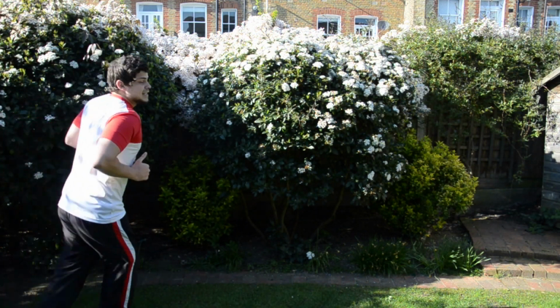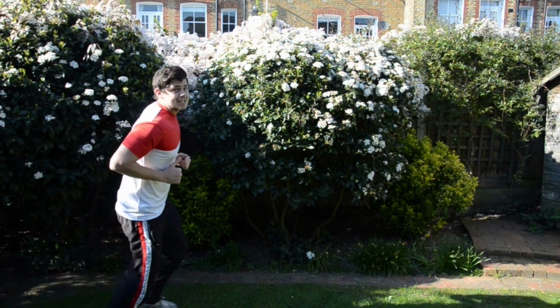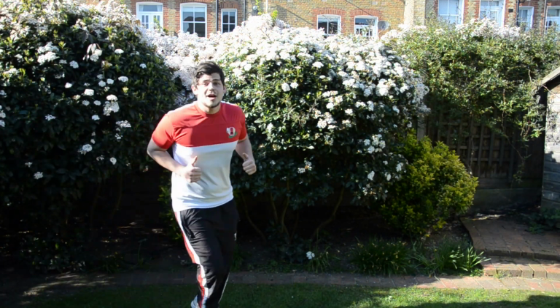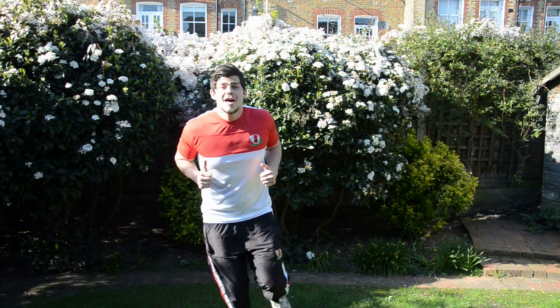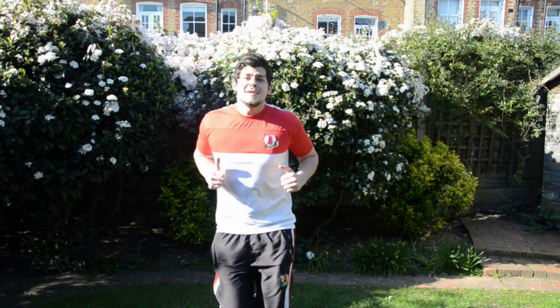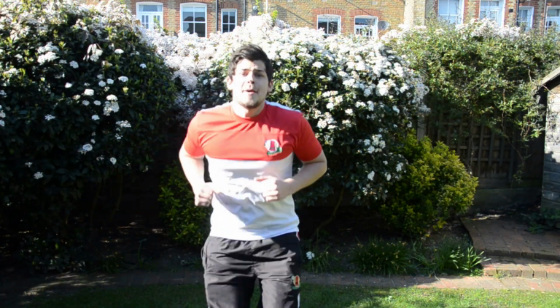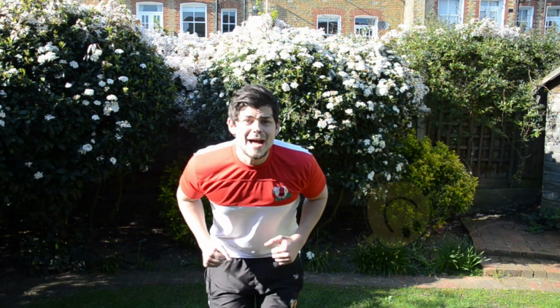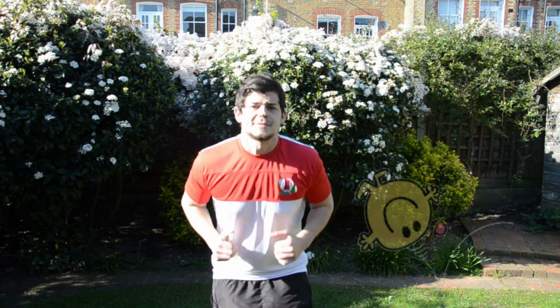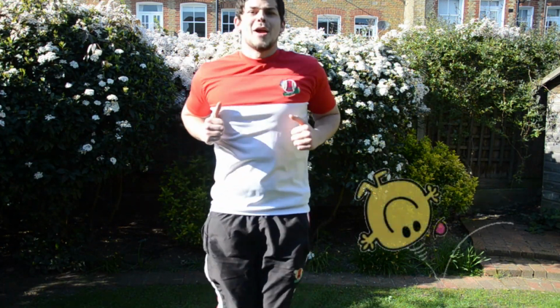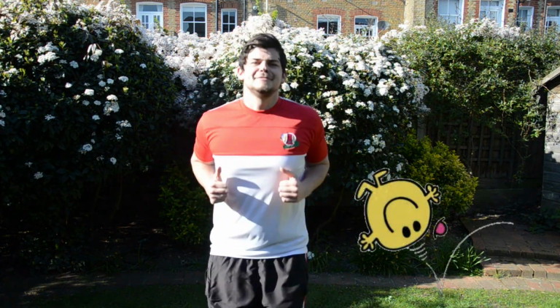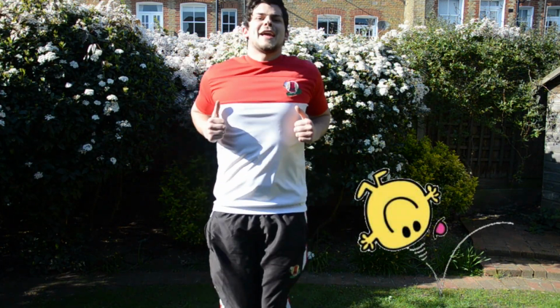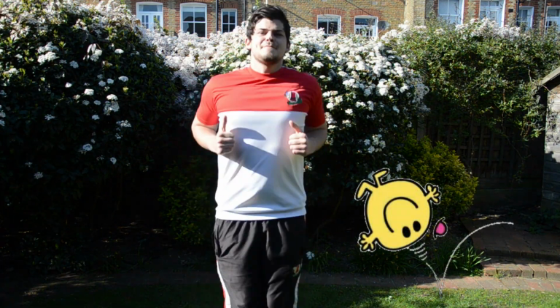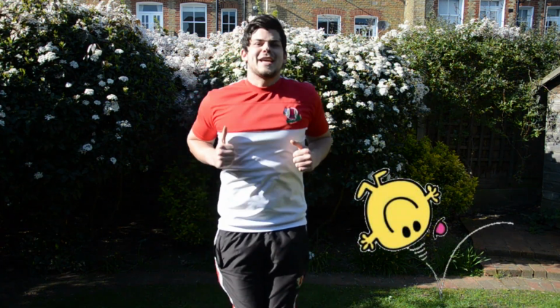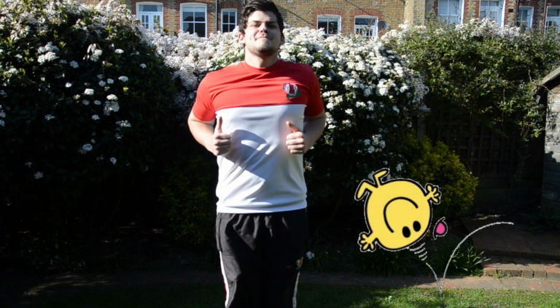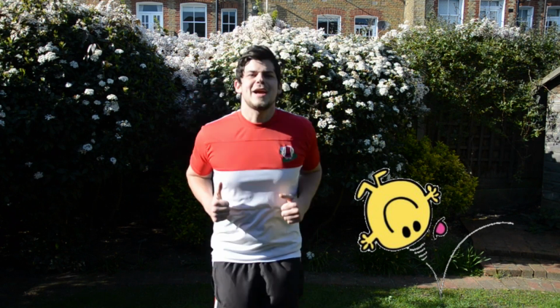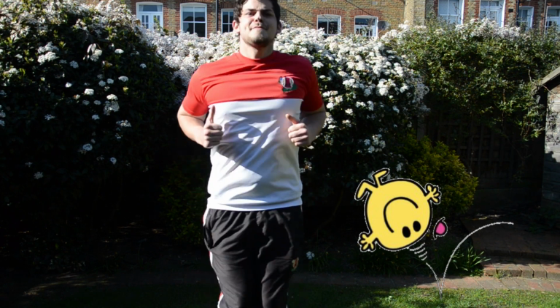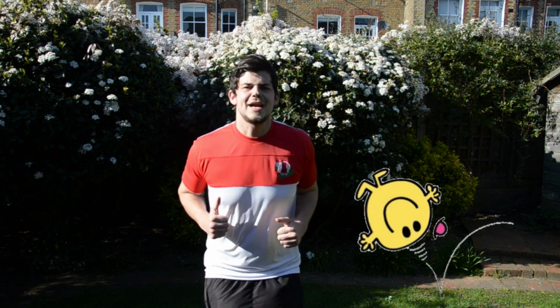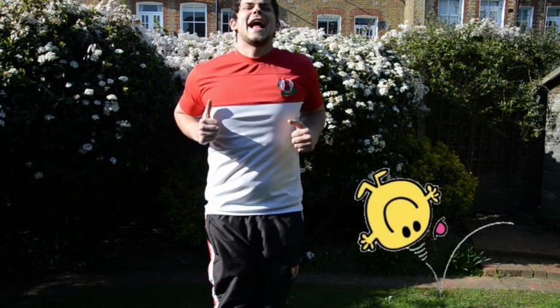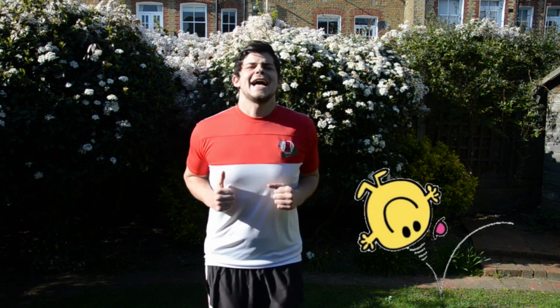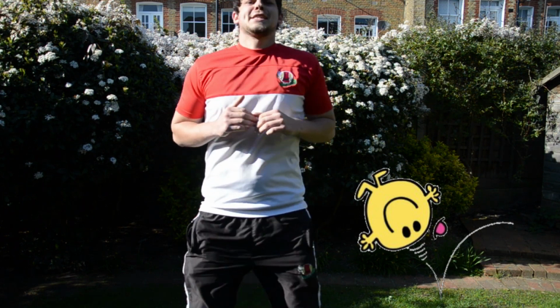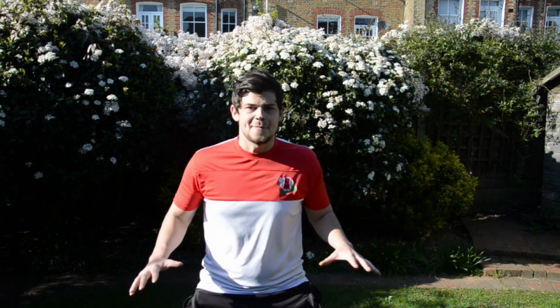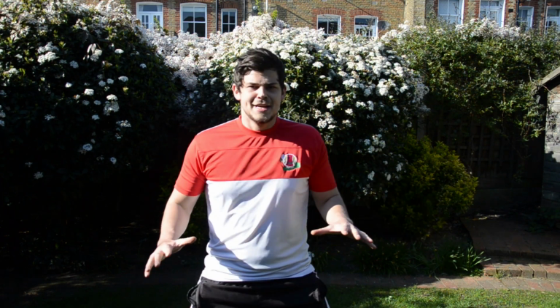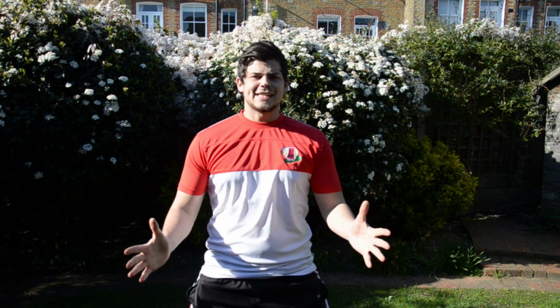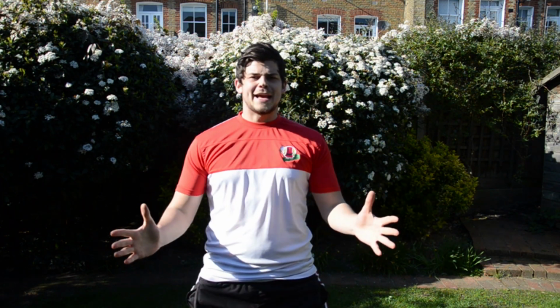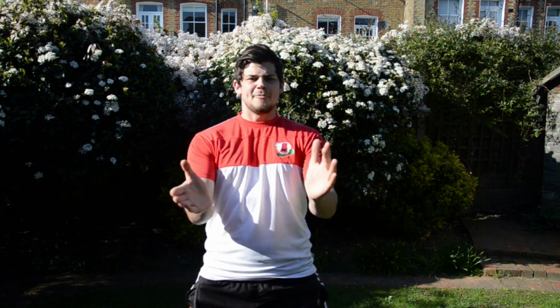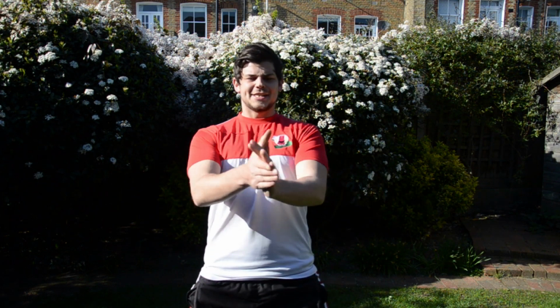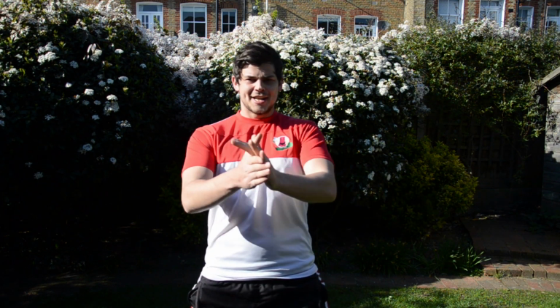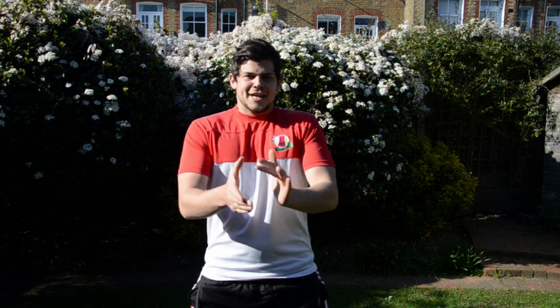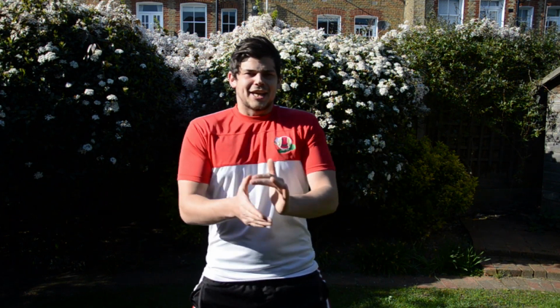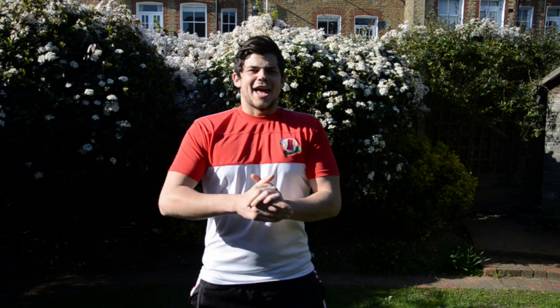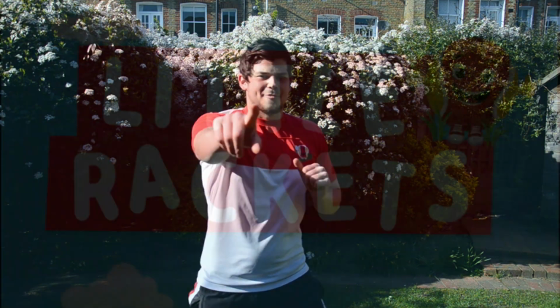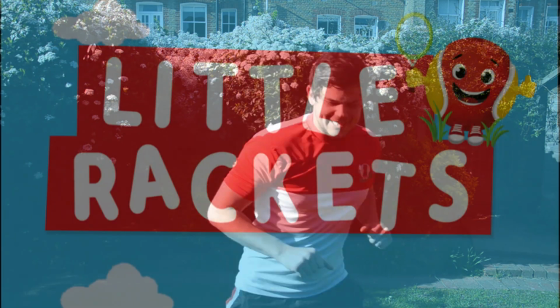Last one — Mr. Bounce! Boing, boing, boing, boing, boing. And stop! Give ourselves a big clap. Well done, children.